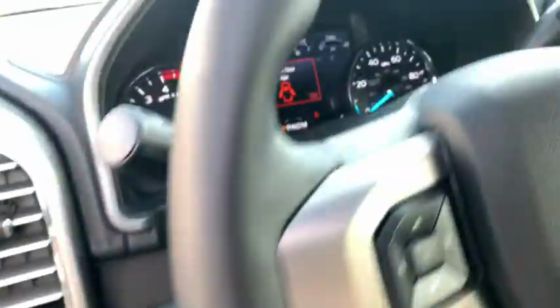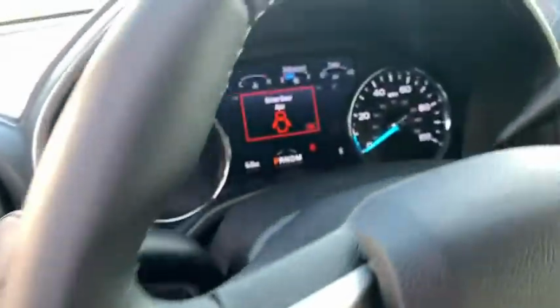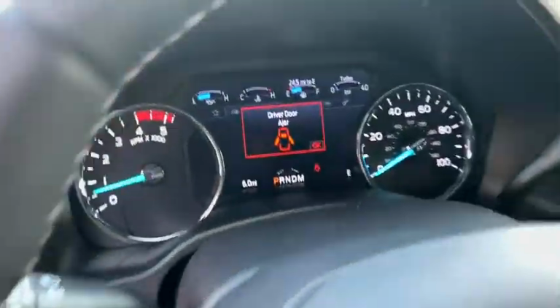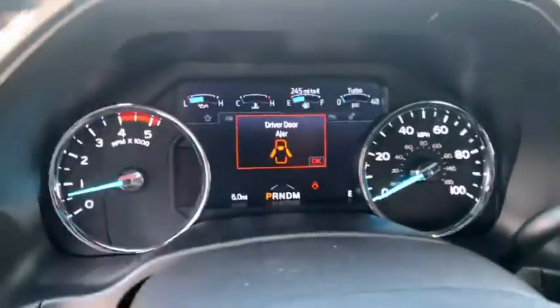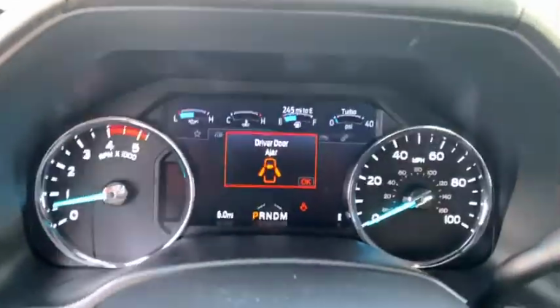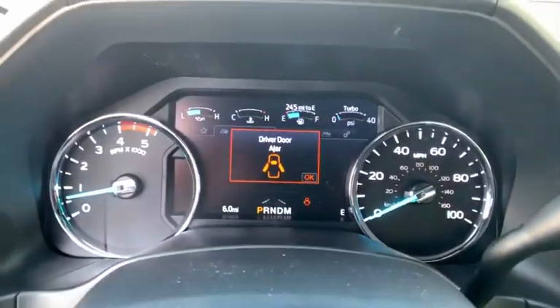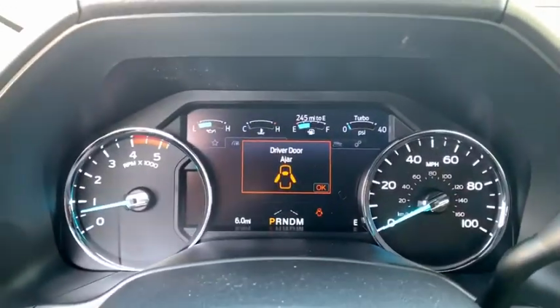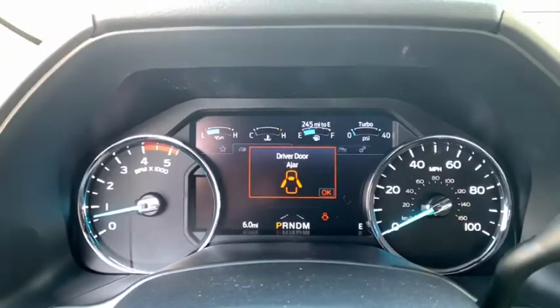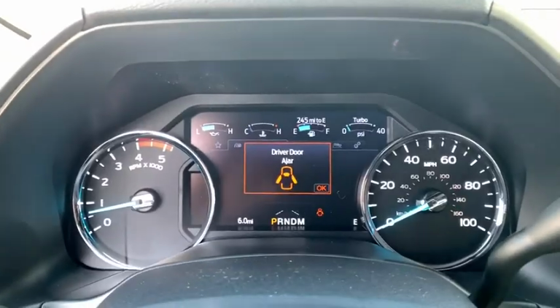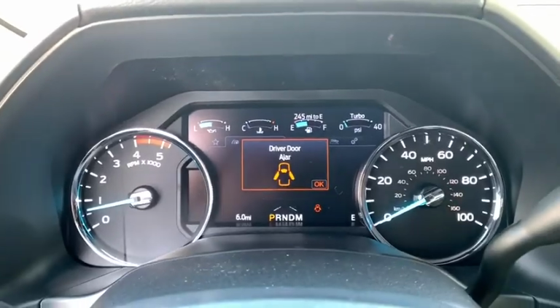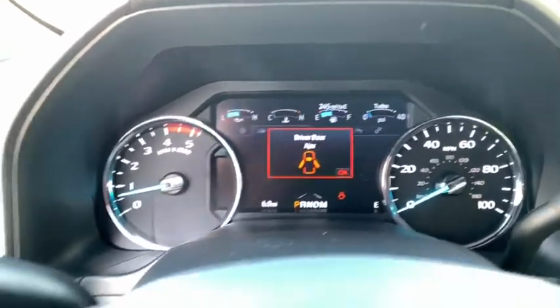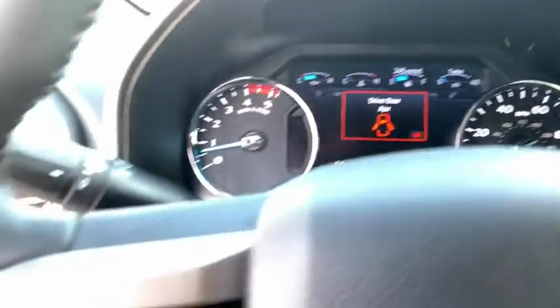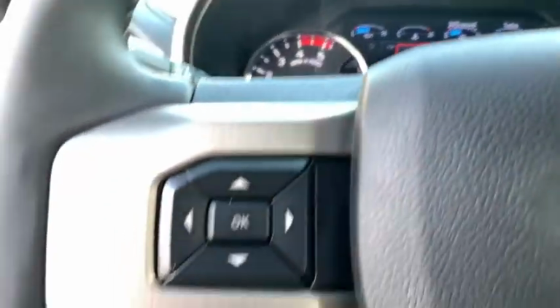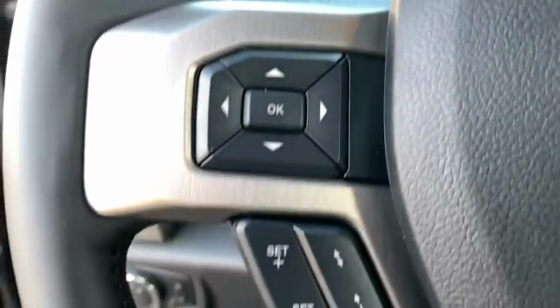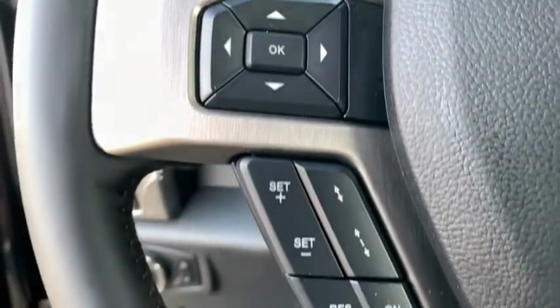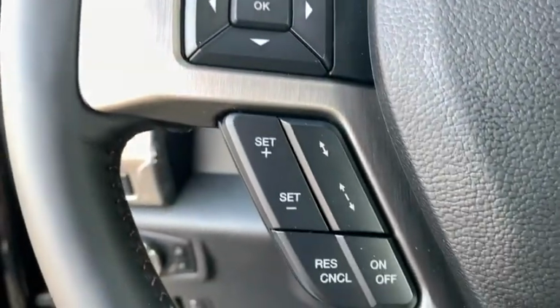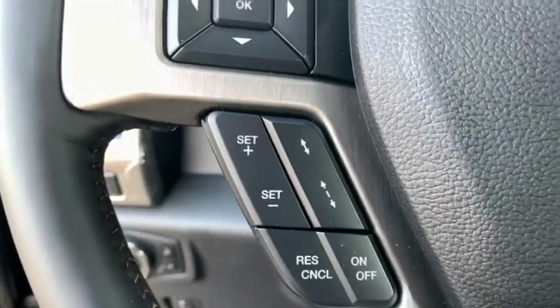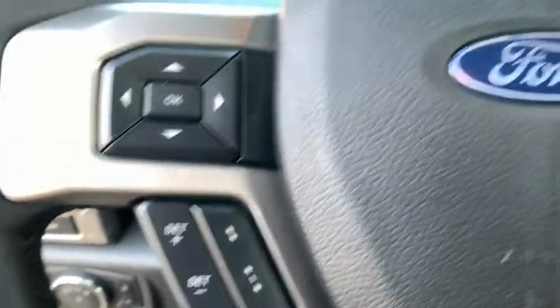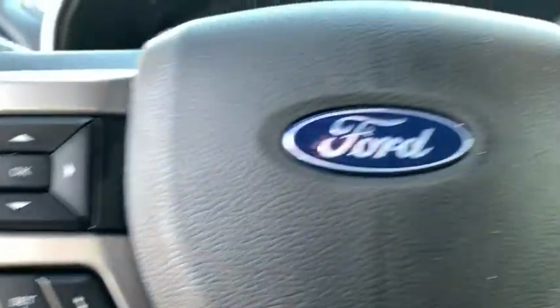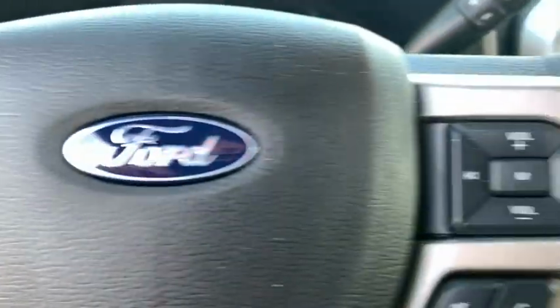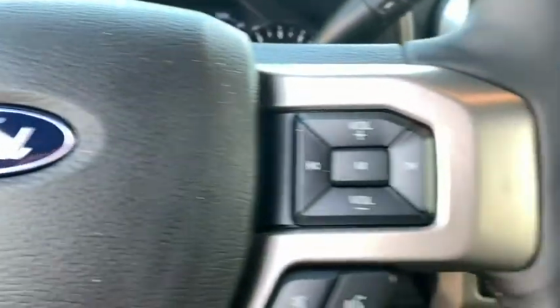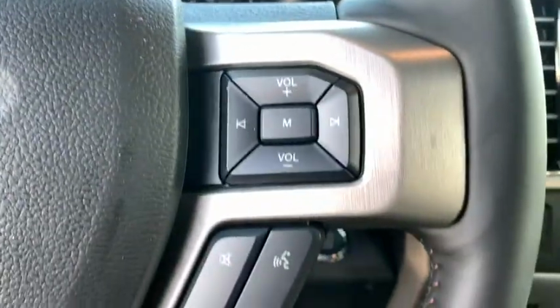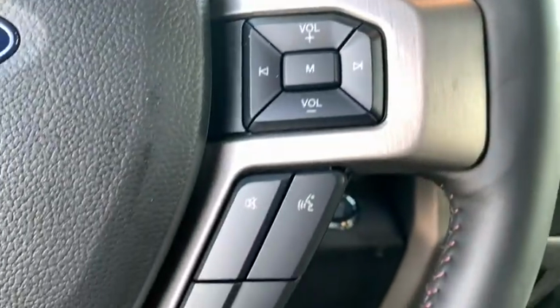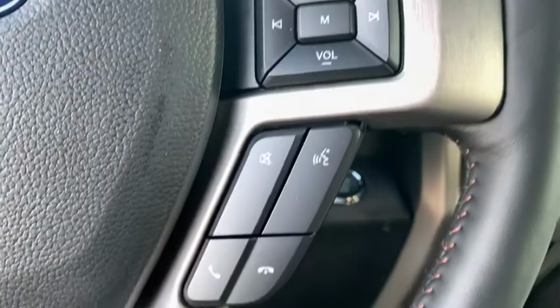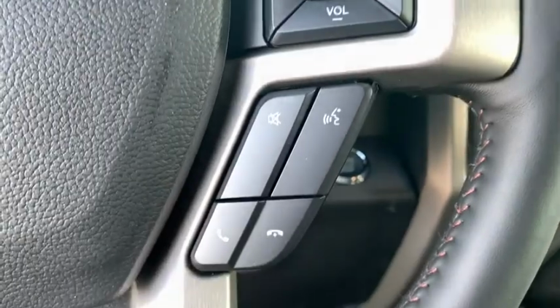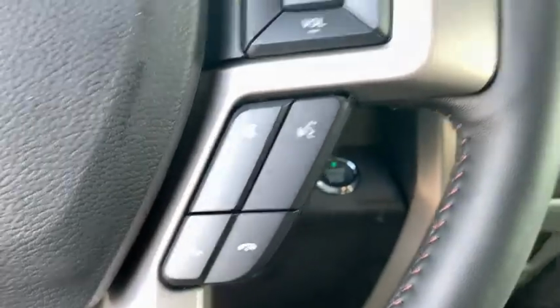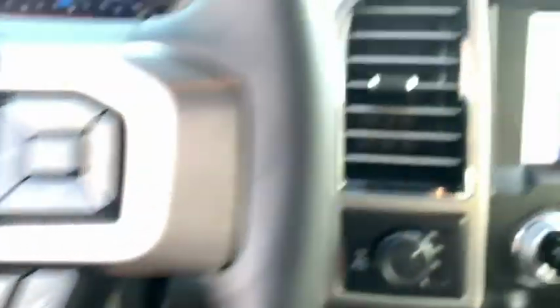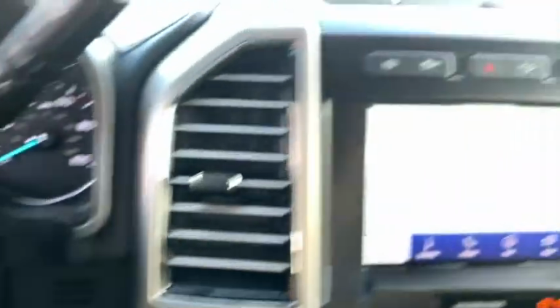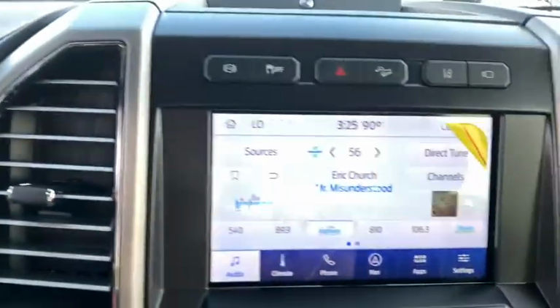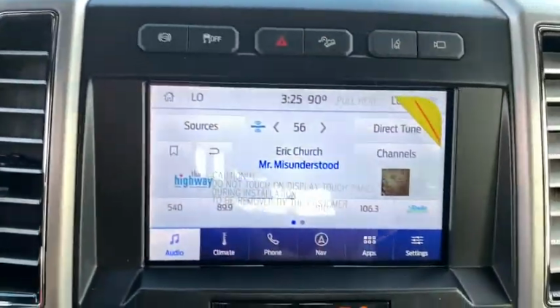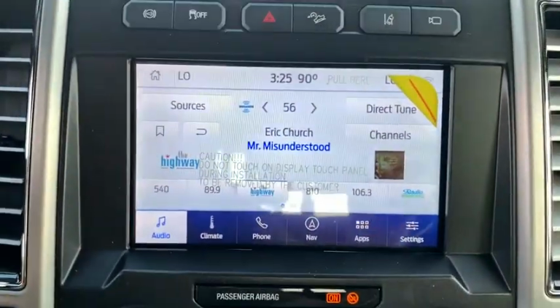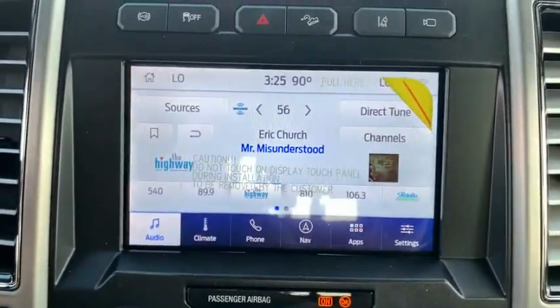ABS four-wheel, front floor mats, cruise control, aluminum wheels, auto-off headlights, AM-FM stereo radio, rear defrost, premium sound system.